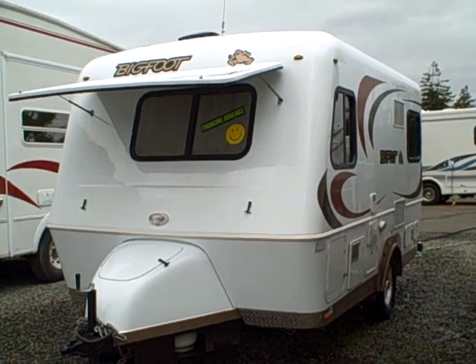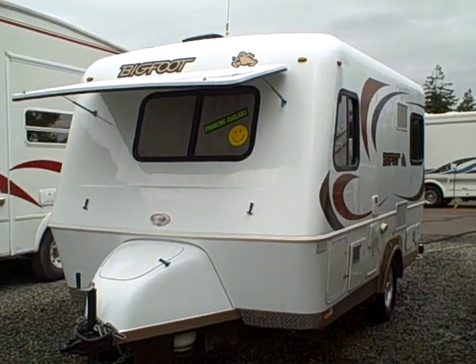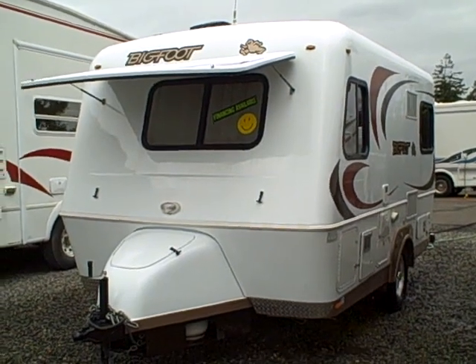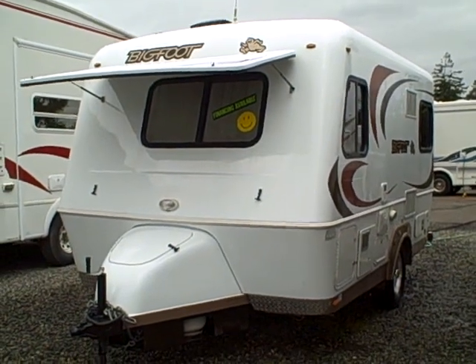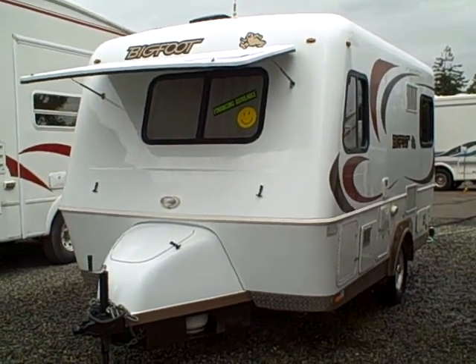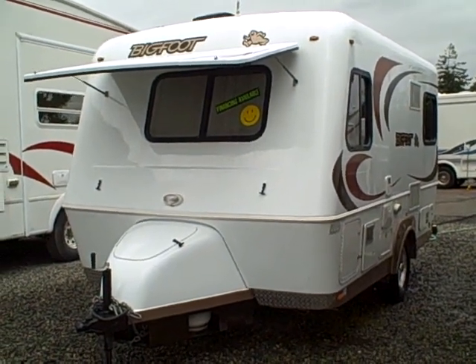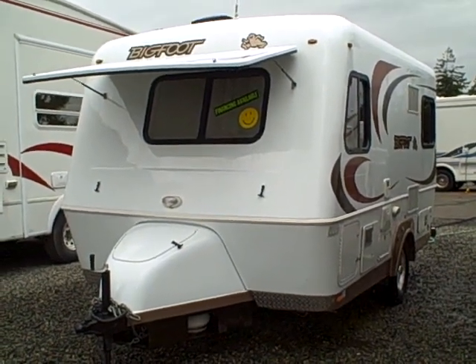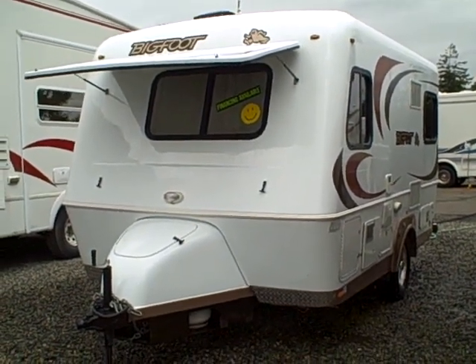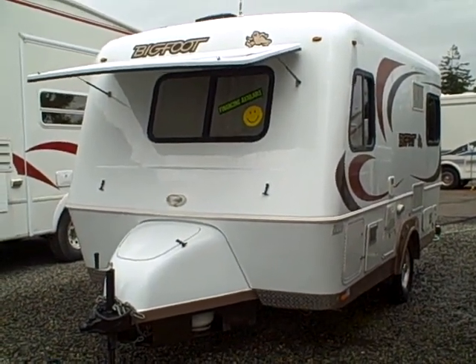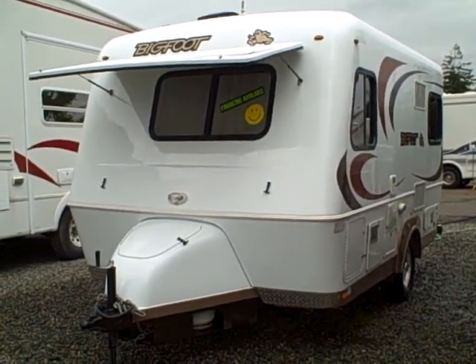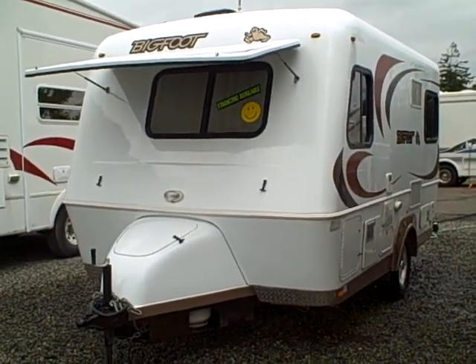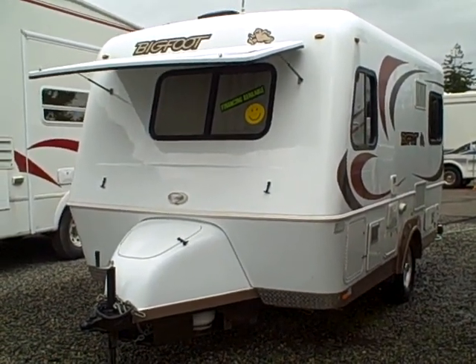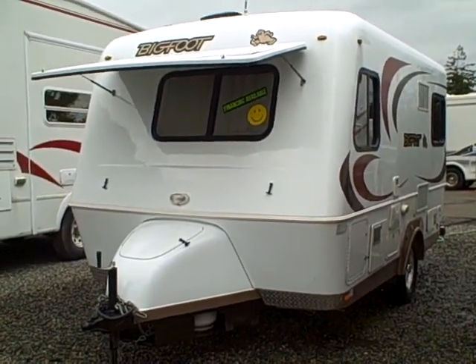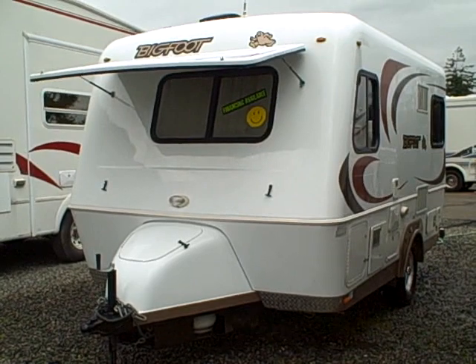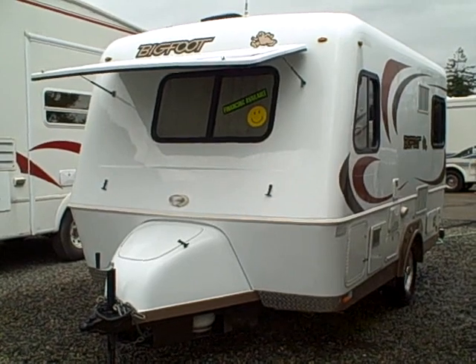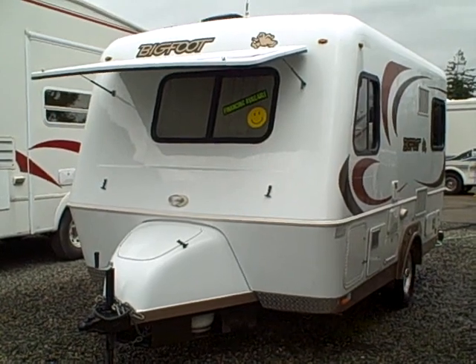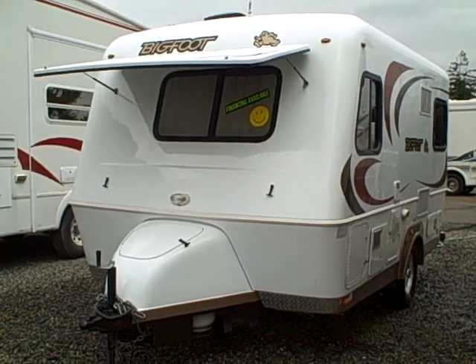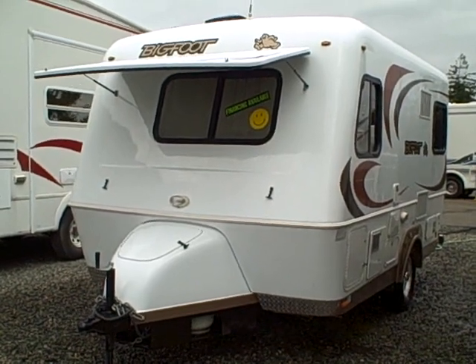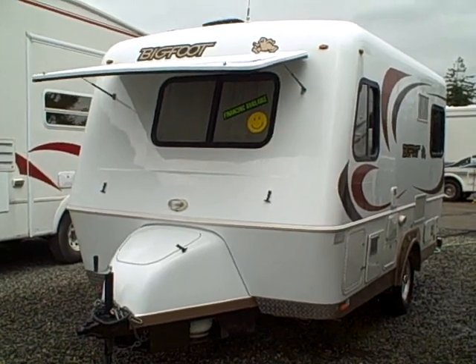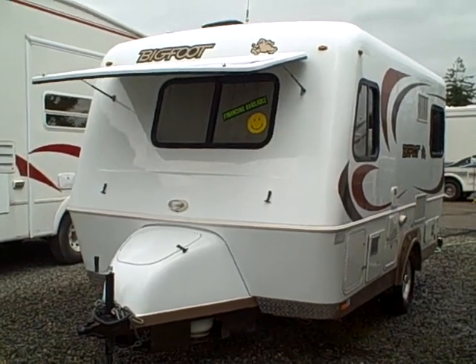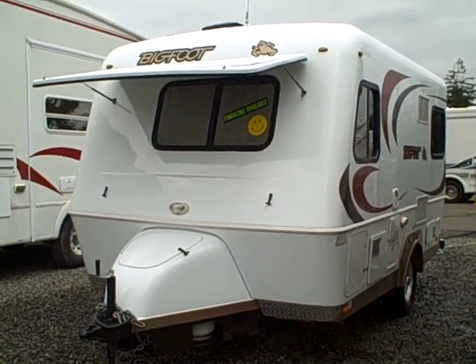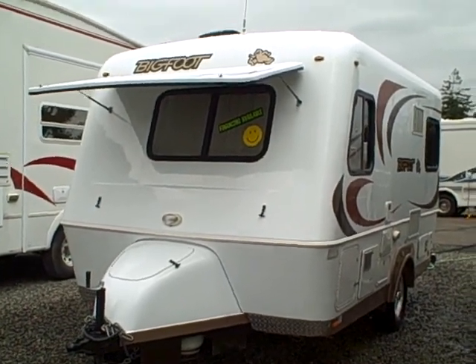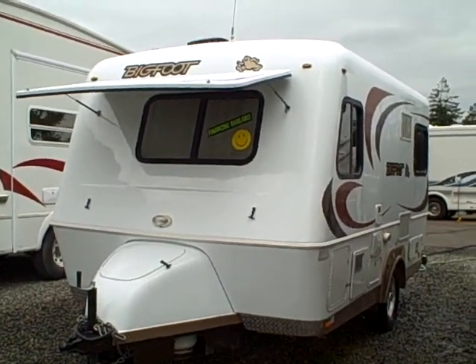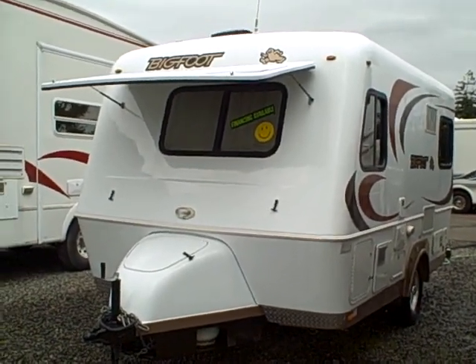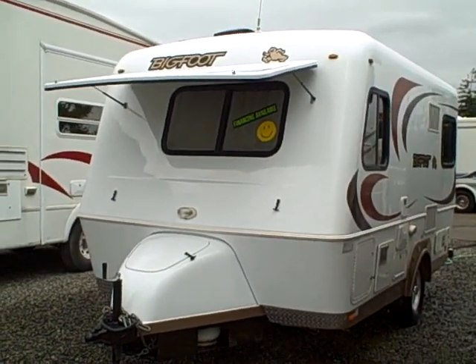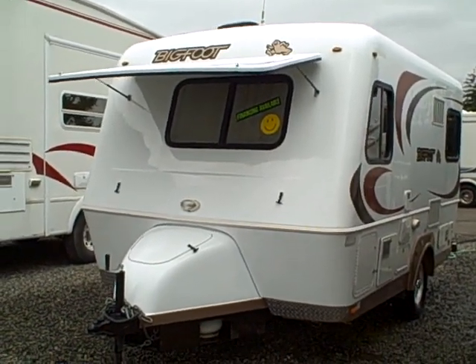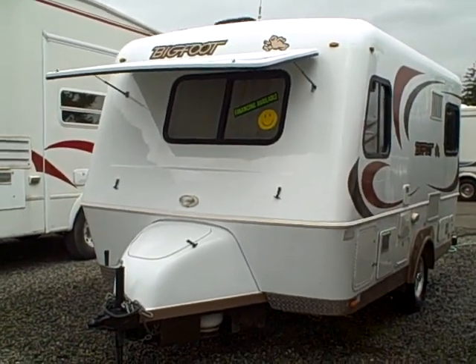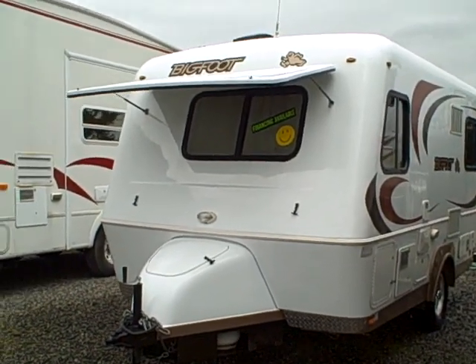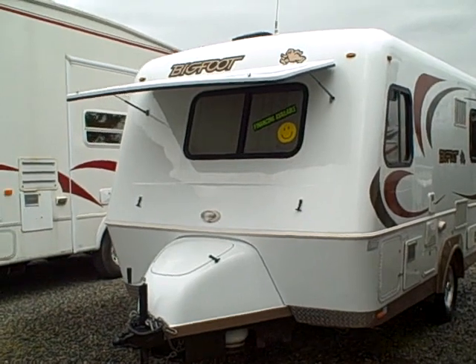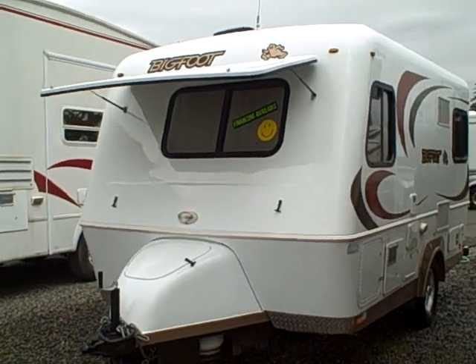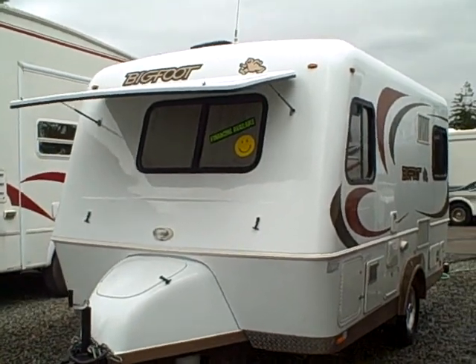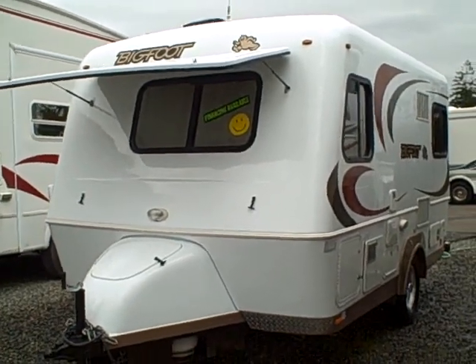Hi, this is Bob with Gibbs RV, and today we're looking at a 2009 17.5 CB — that's Center Bath — Bigfoot Travel Trader. This is one of the last ones produced, the classic two-piece design.